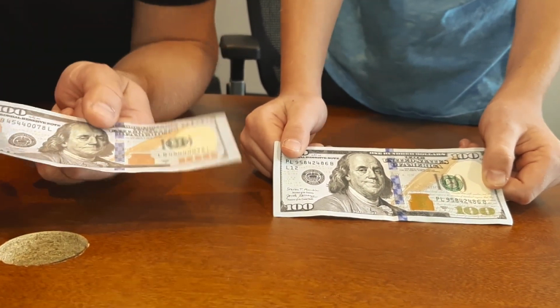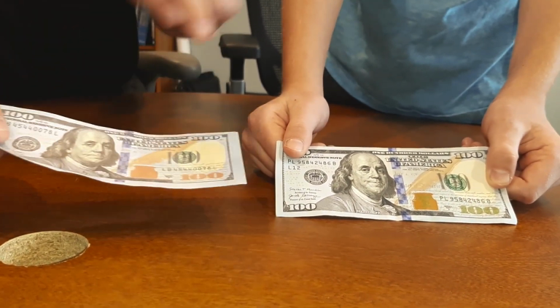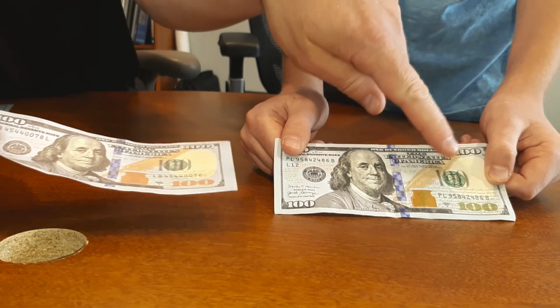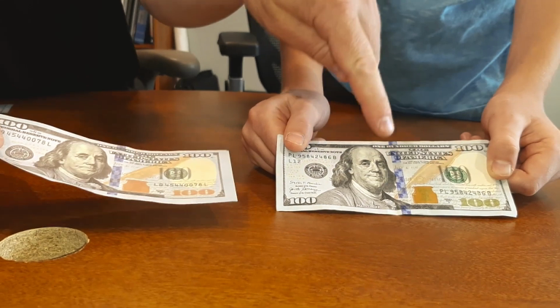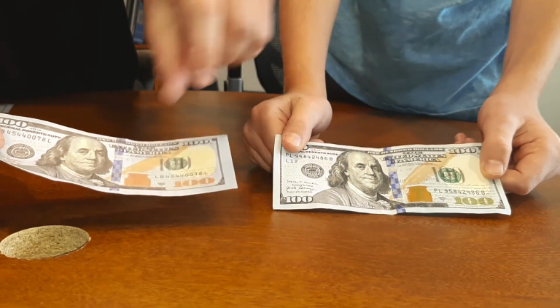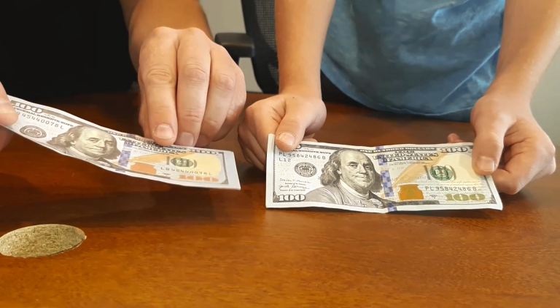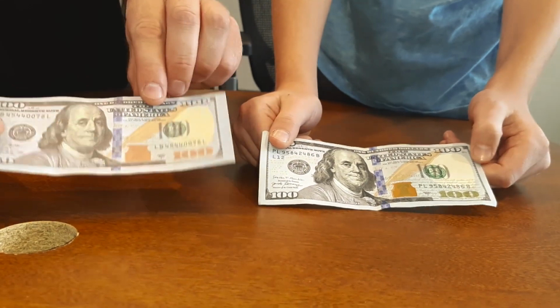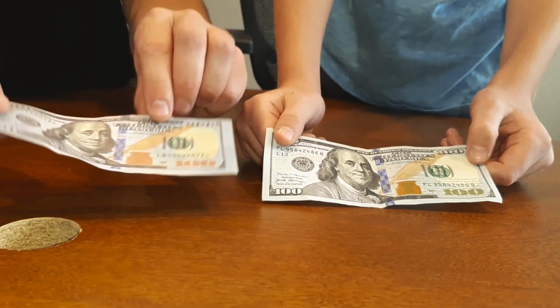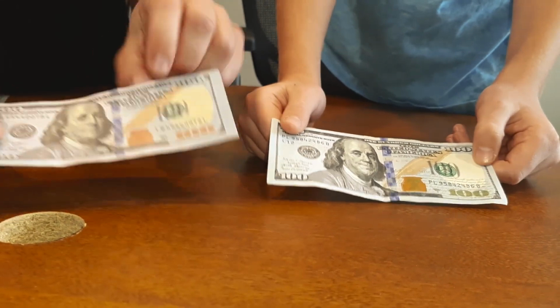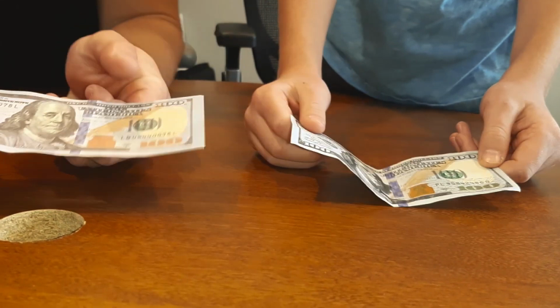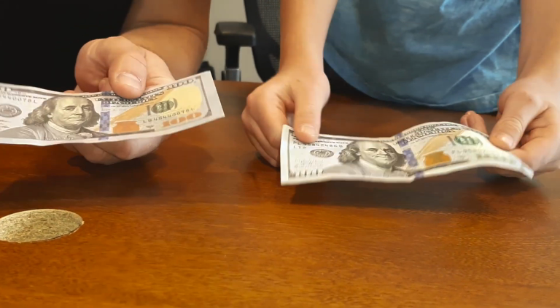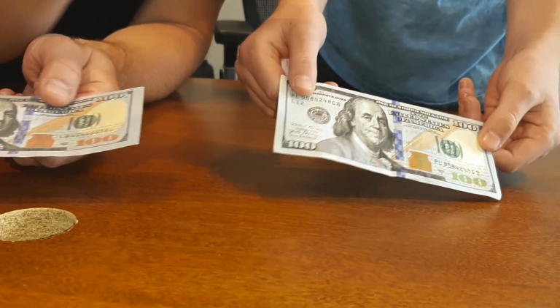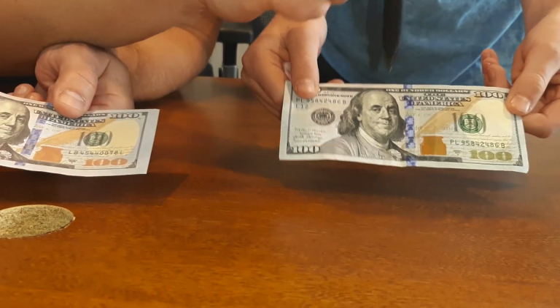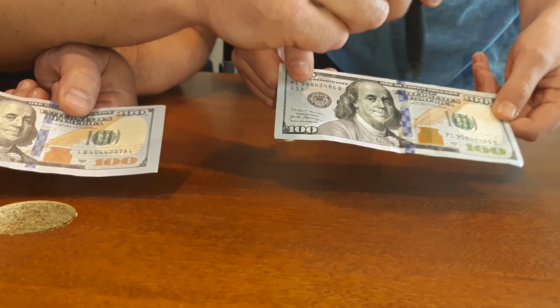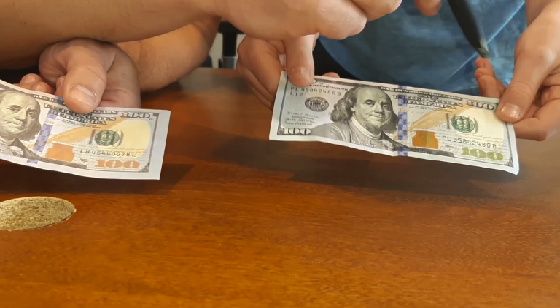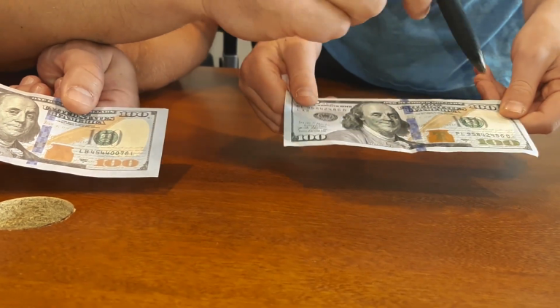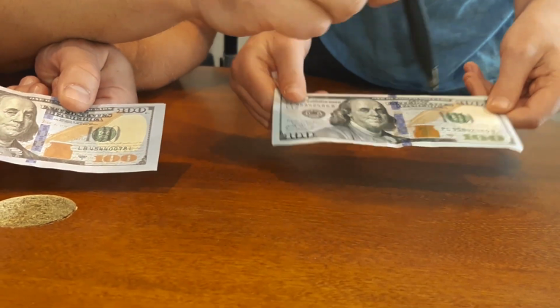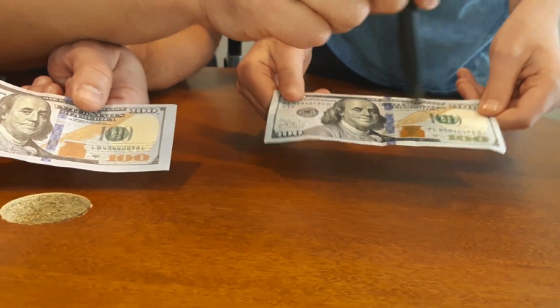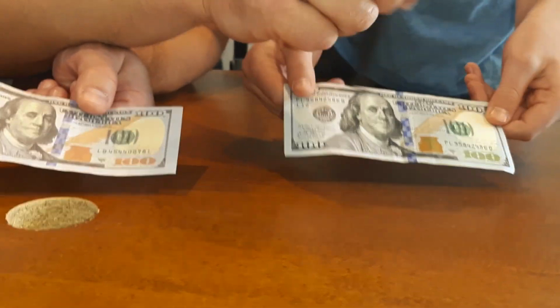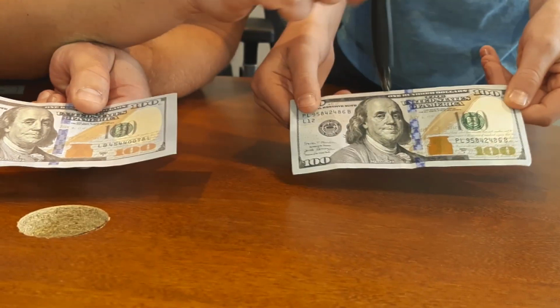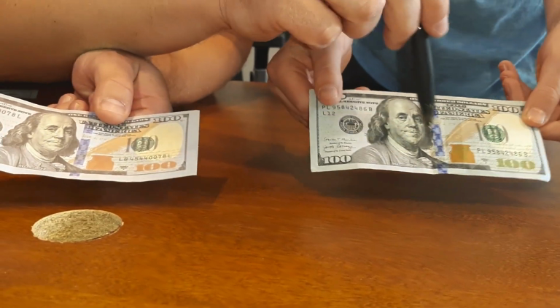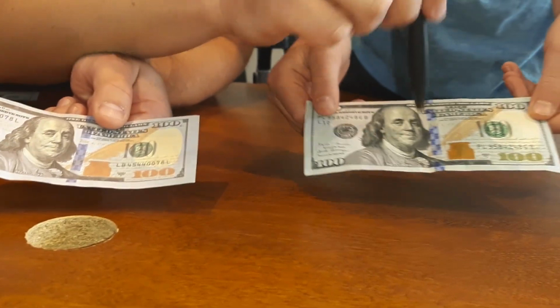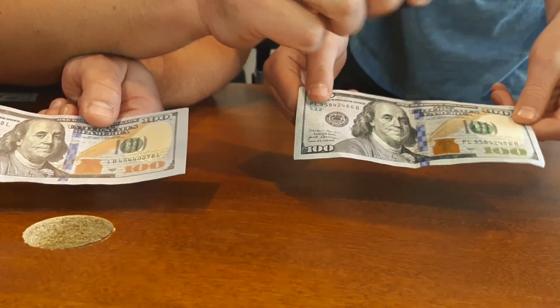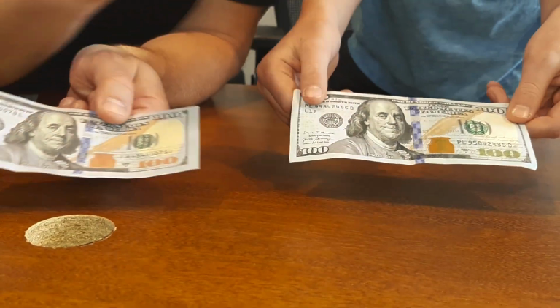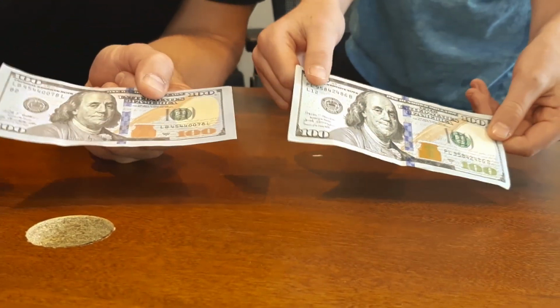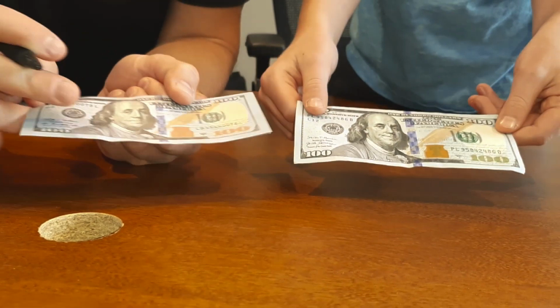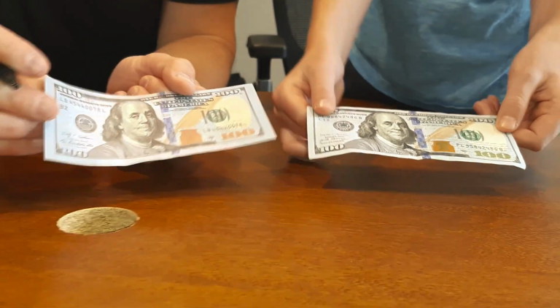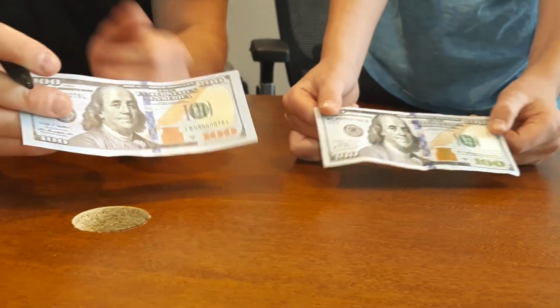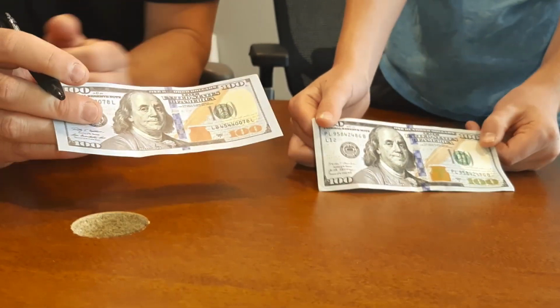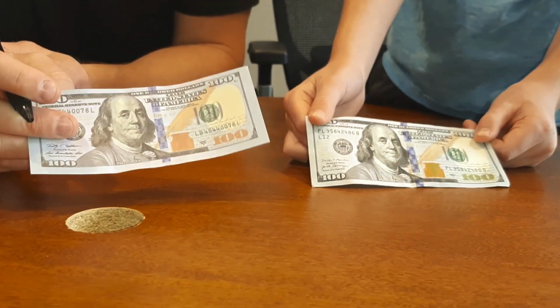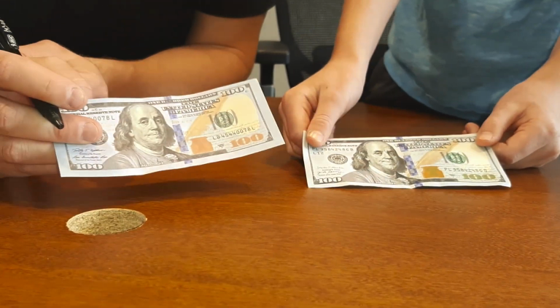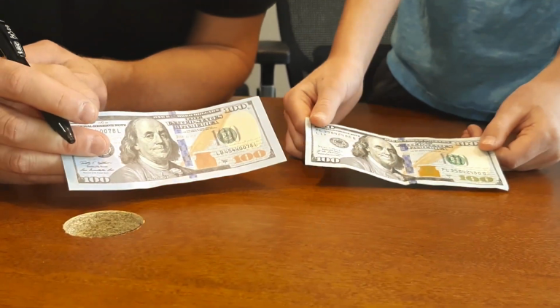There are colors all over the real bill that are sparkly, and when you hold it in the light and move it around the whole thing changes colors and sparkles. You can see the numbers dancing — the color shifting on the real one is really cool.